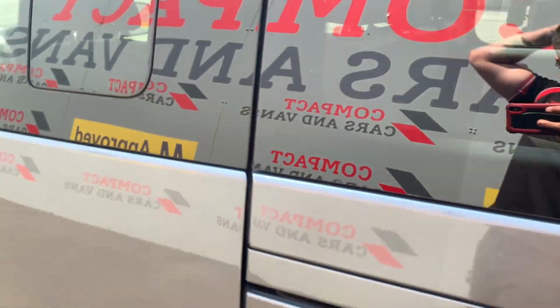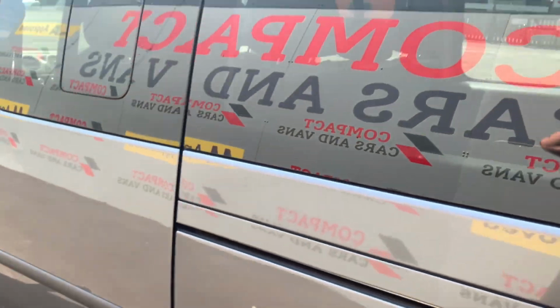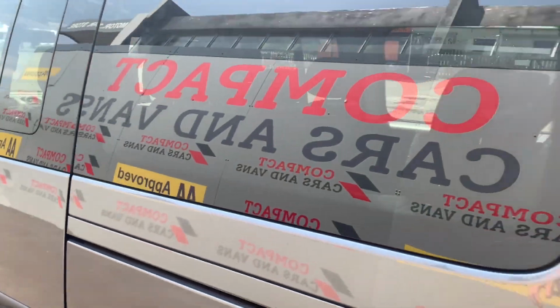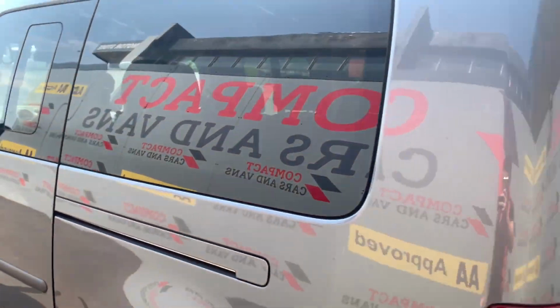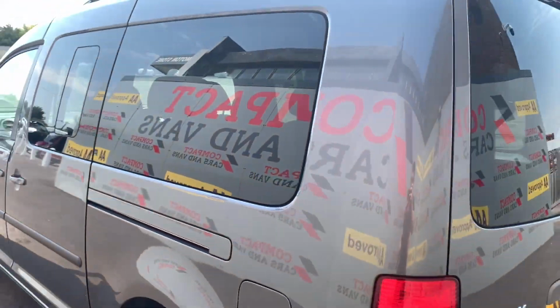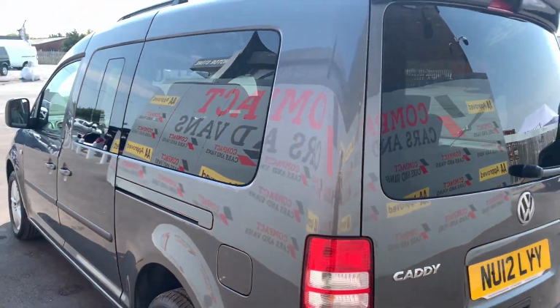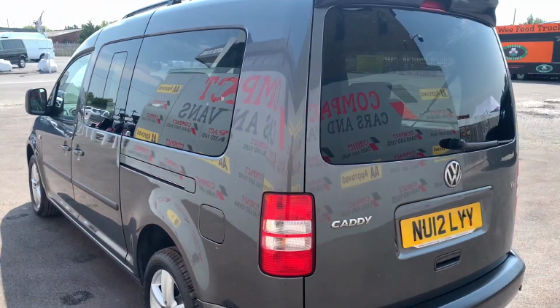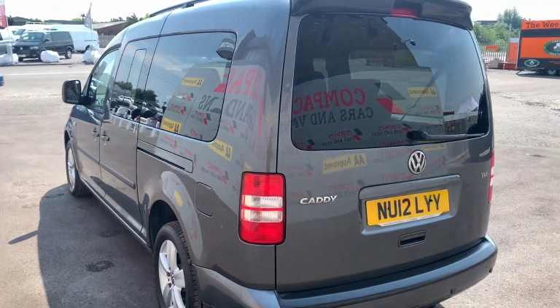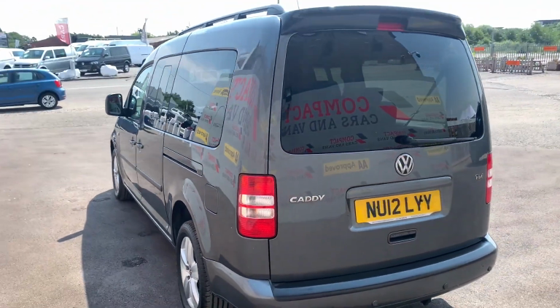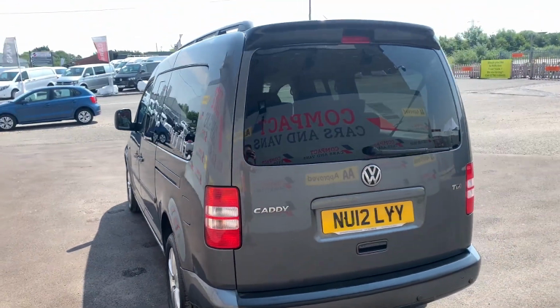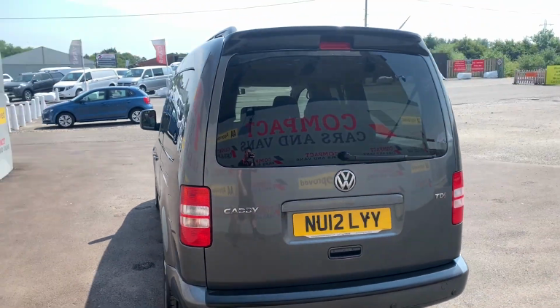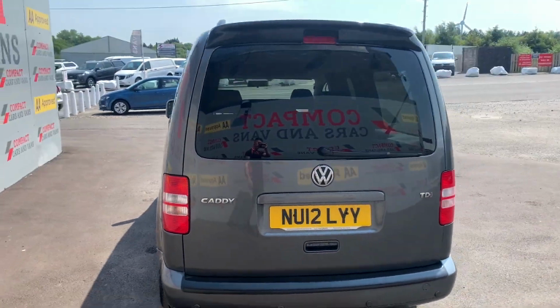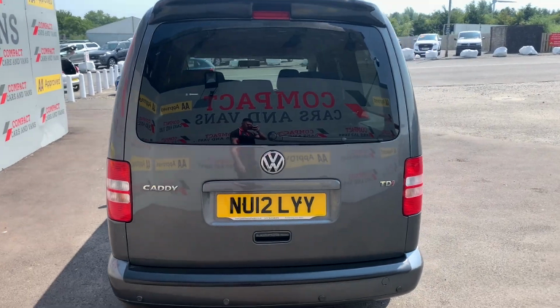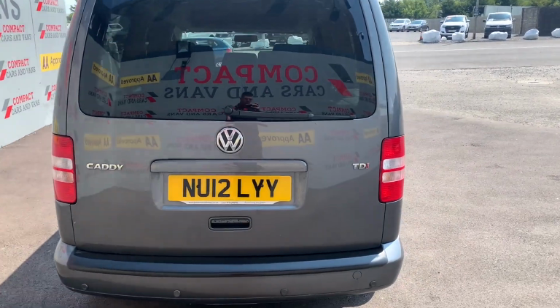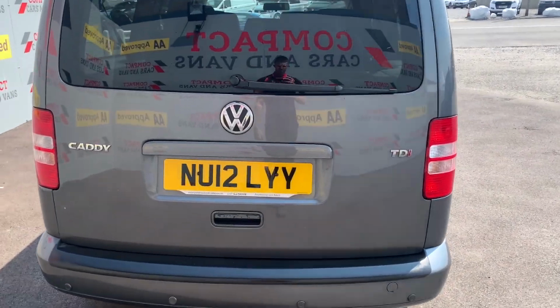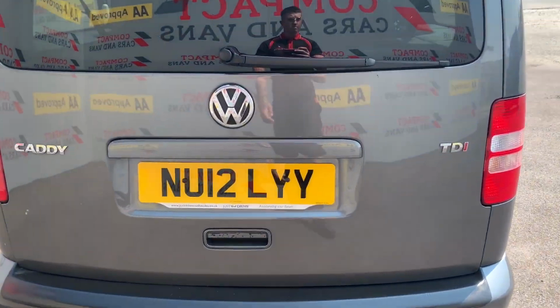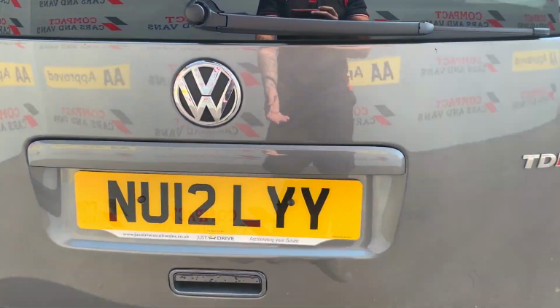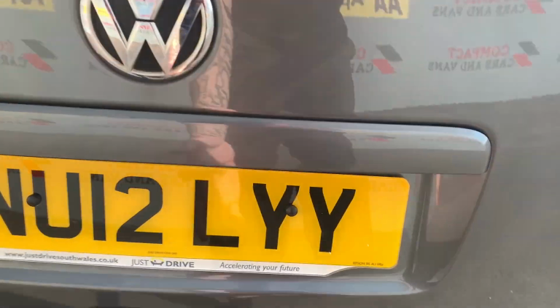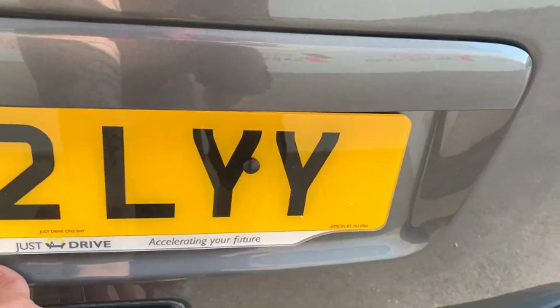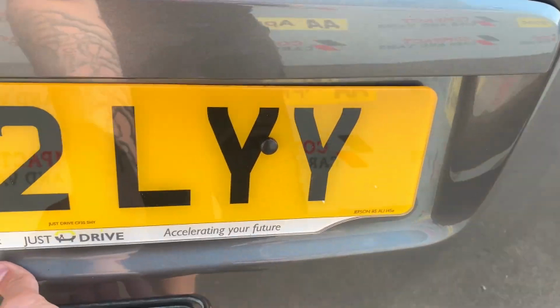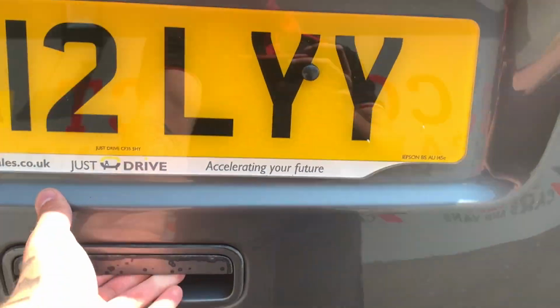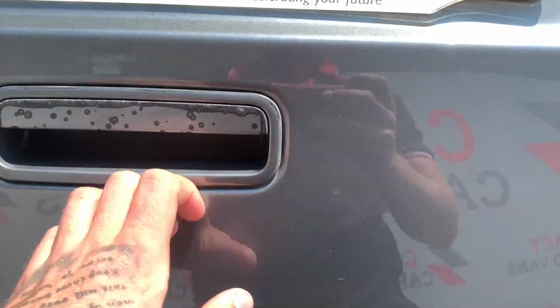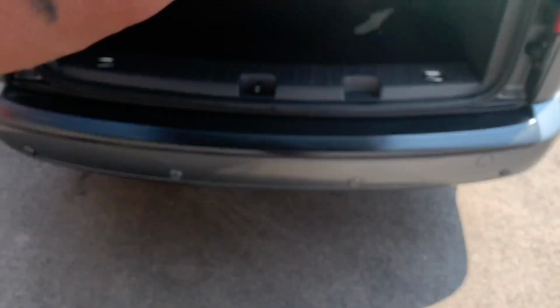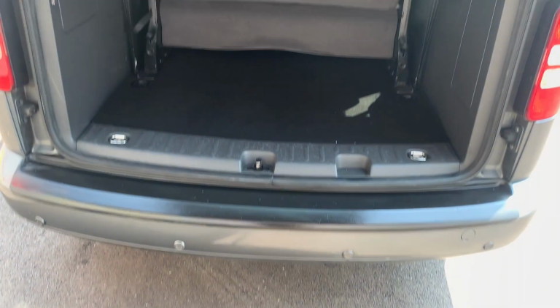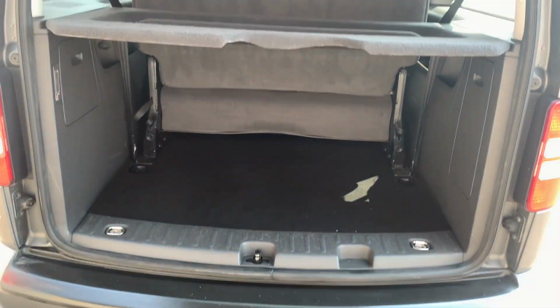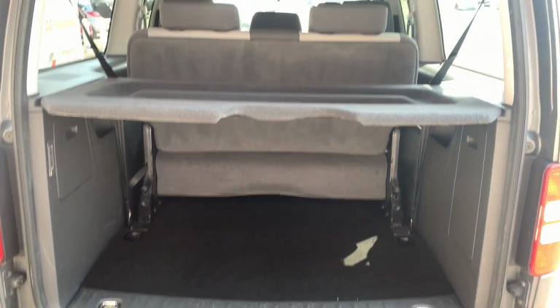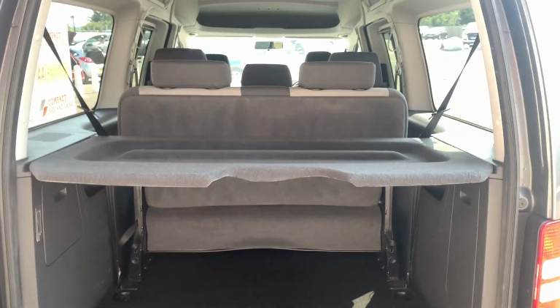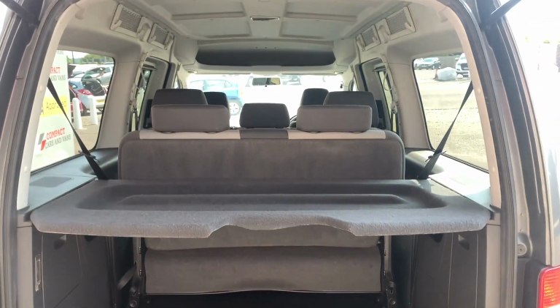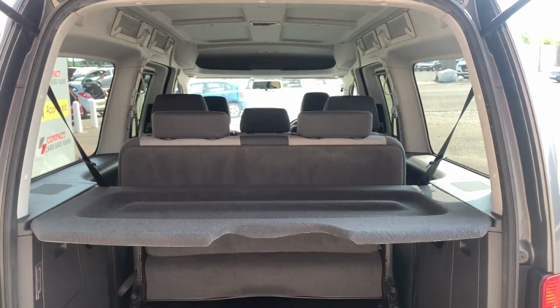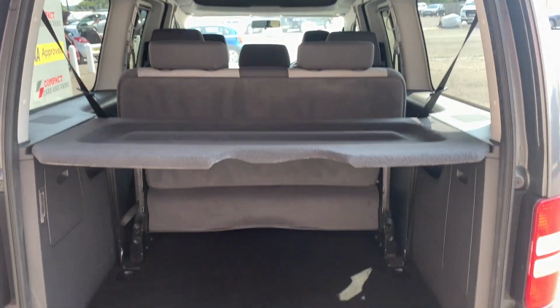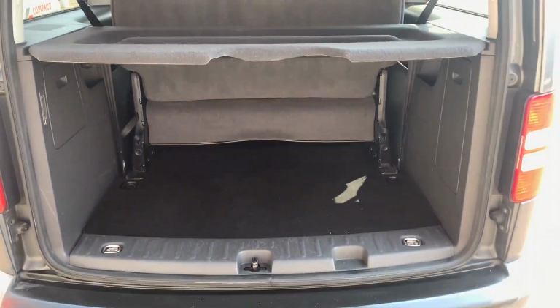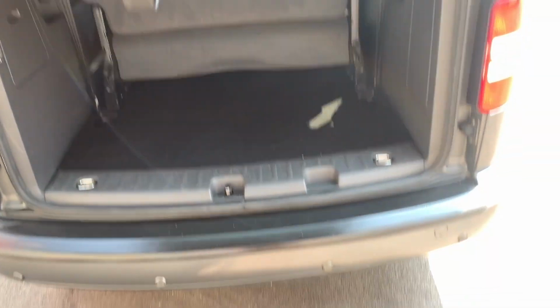The Caddy is powered by a popular and reliable 1.6 TDI engine paired with a DSG automatic gearbox, offering superb economical returns with 48.7 miles per gallon possible on a combined cycle, while still producing 101 brake horsepower.